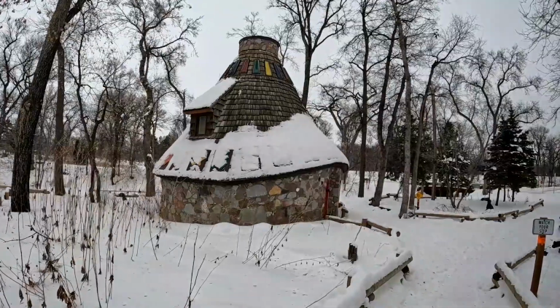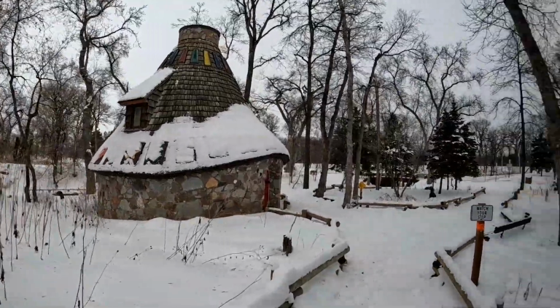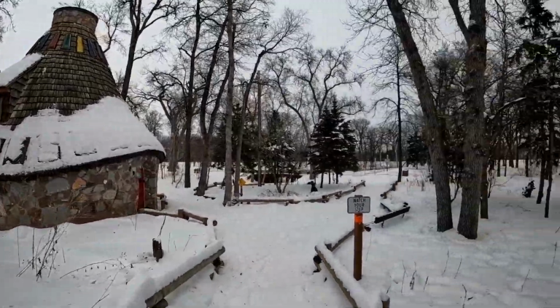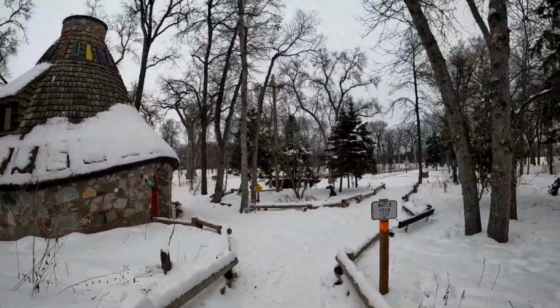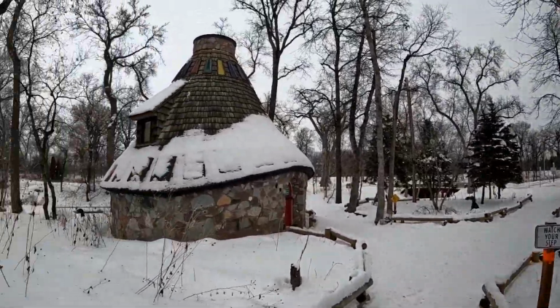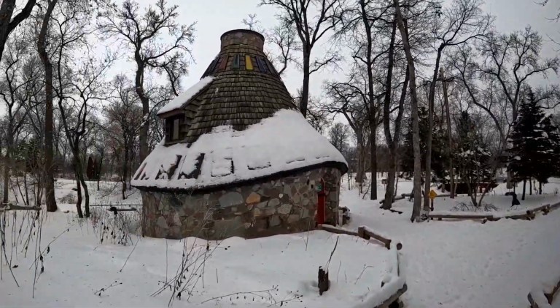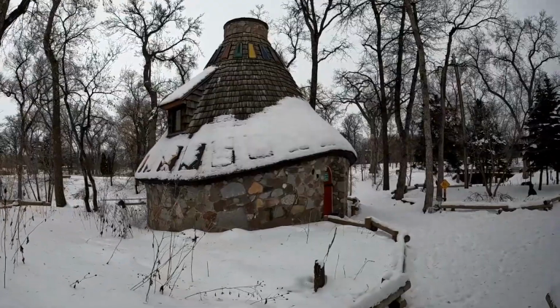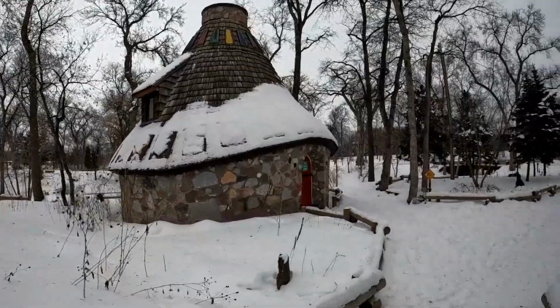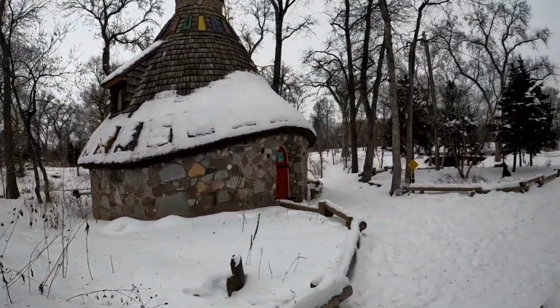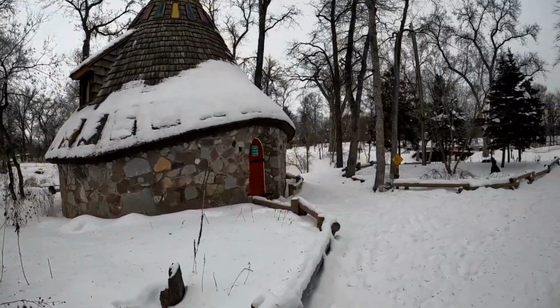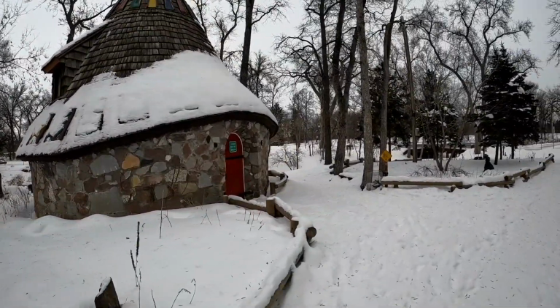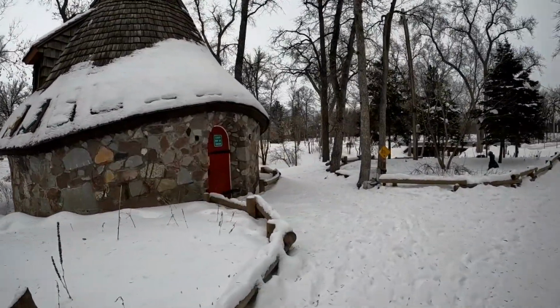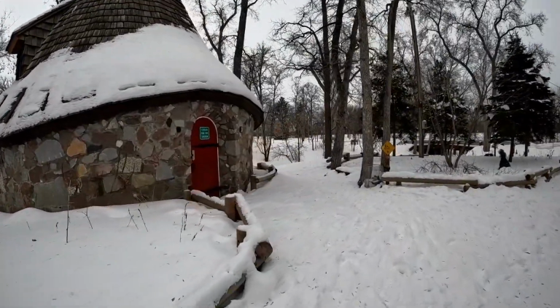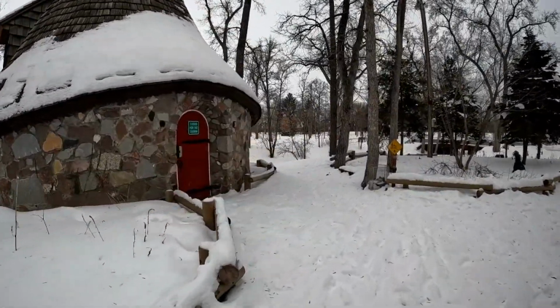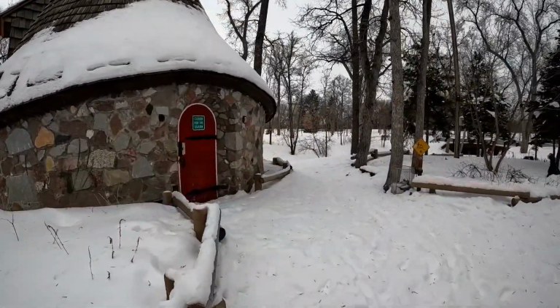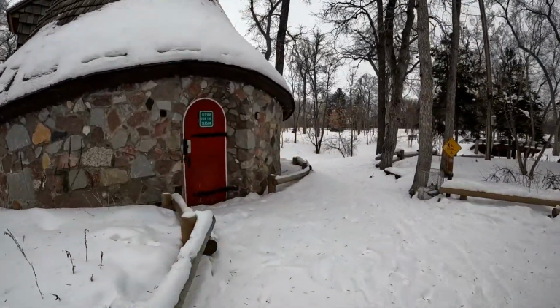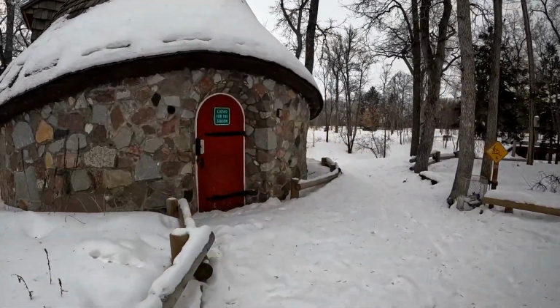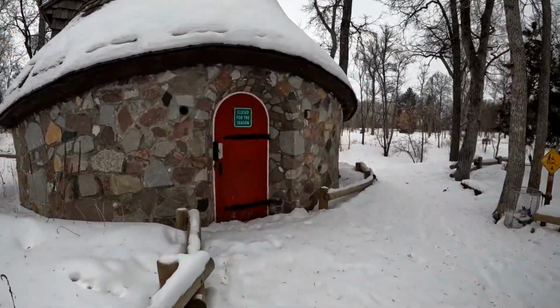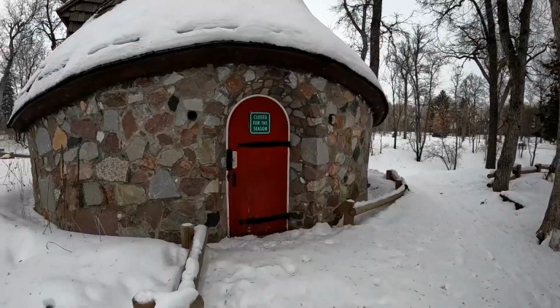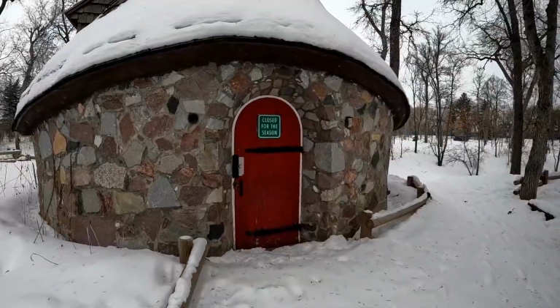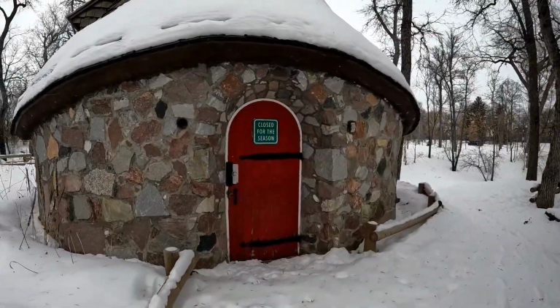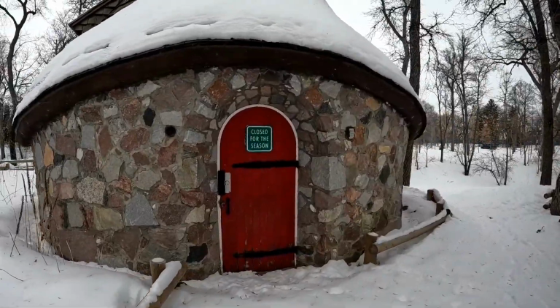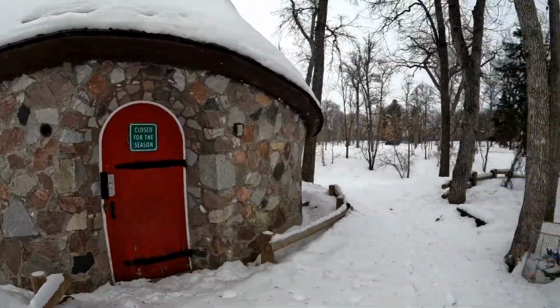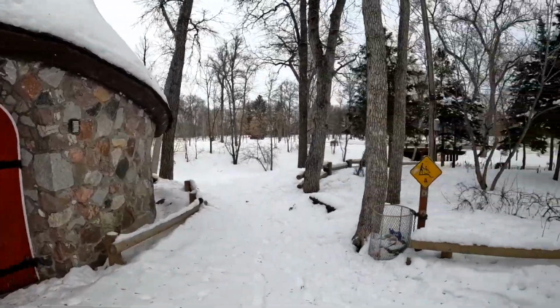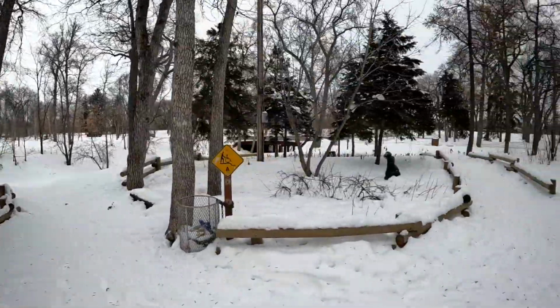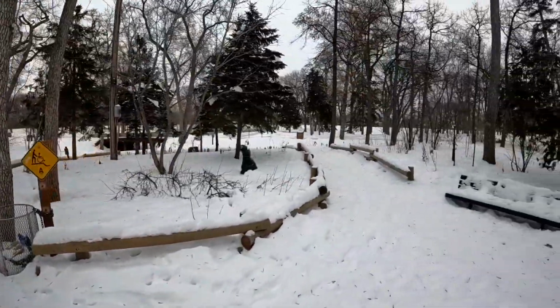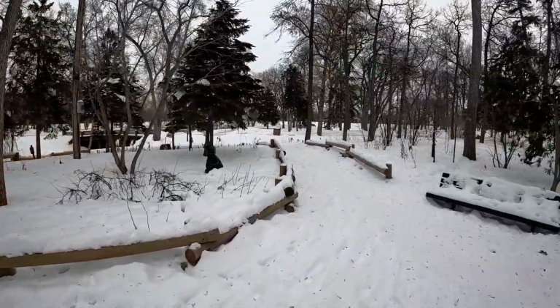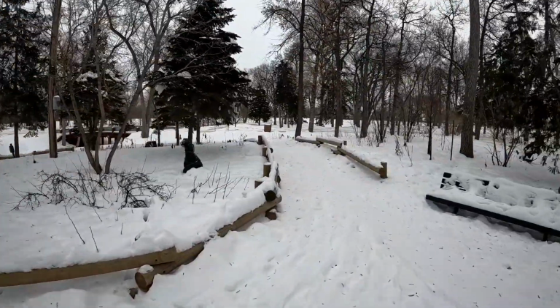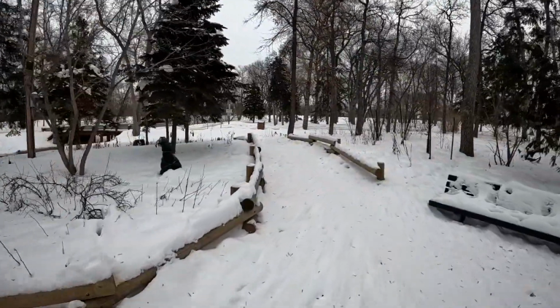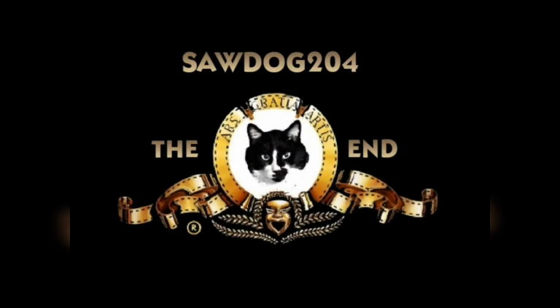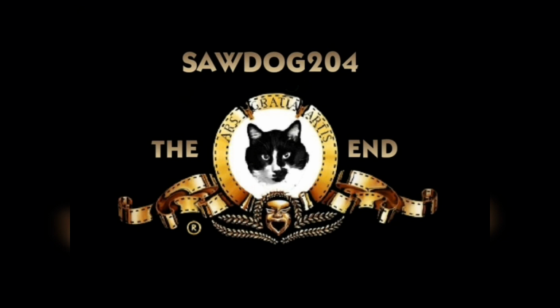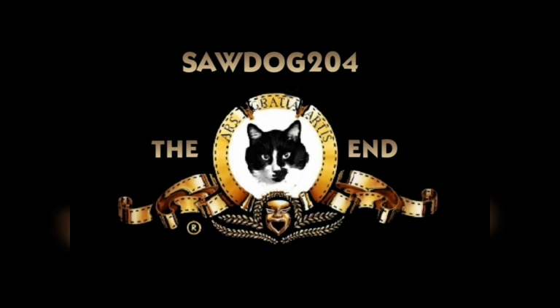And look at this — a witch's hut. You can go check to see if my mom's home. Doesn't look like it; closed for the season. Let's see if nobody's home.